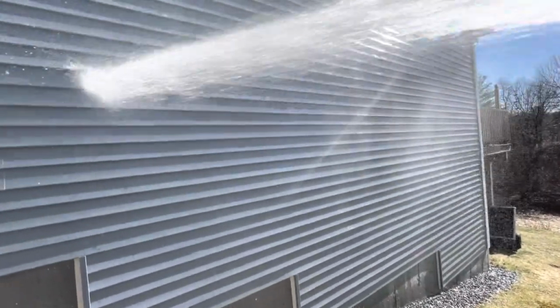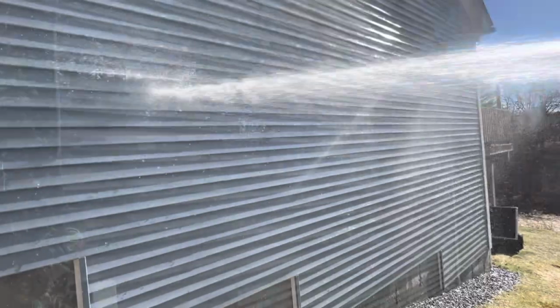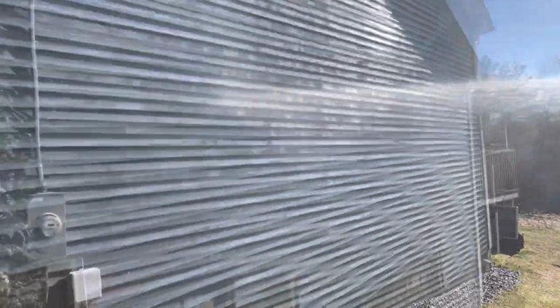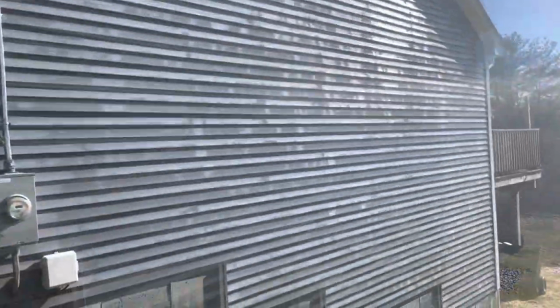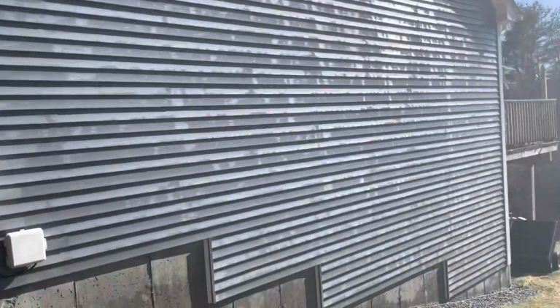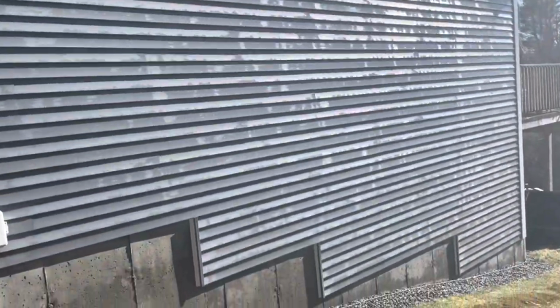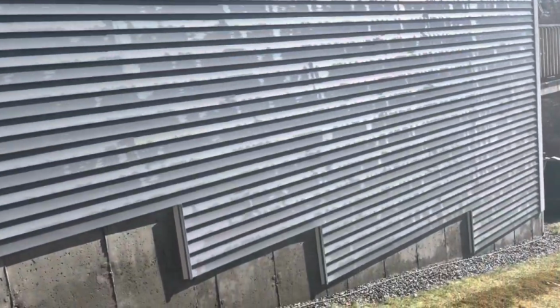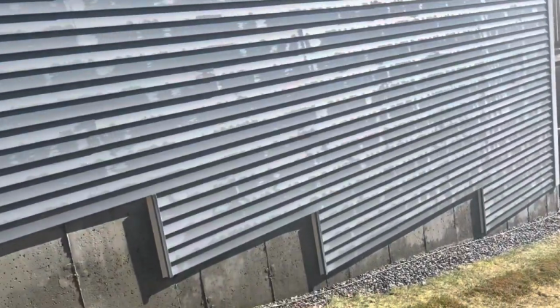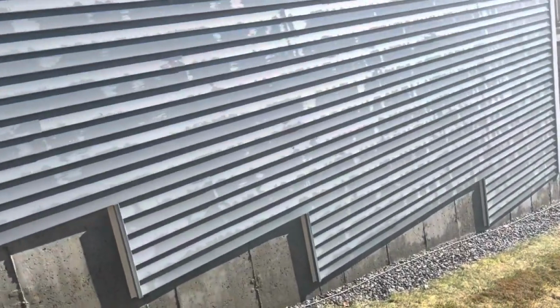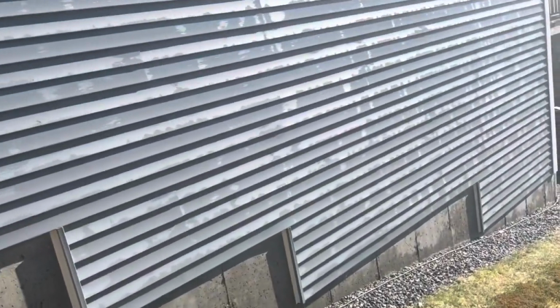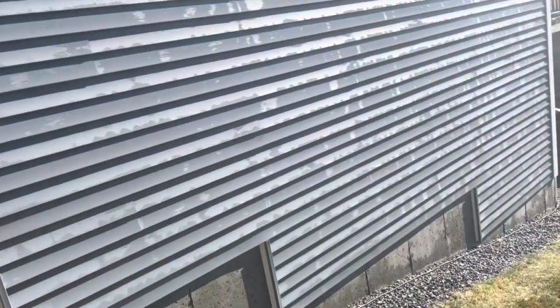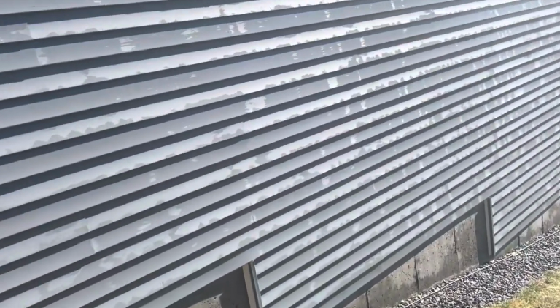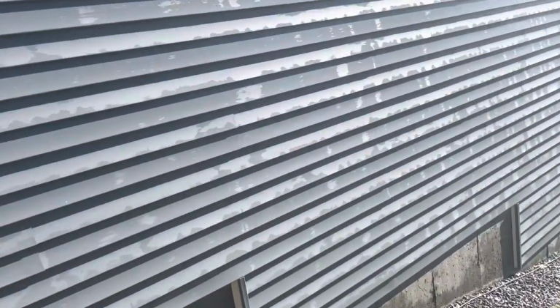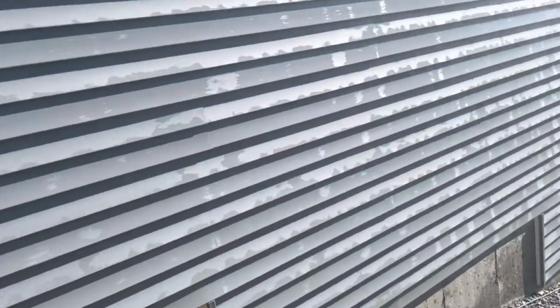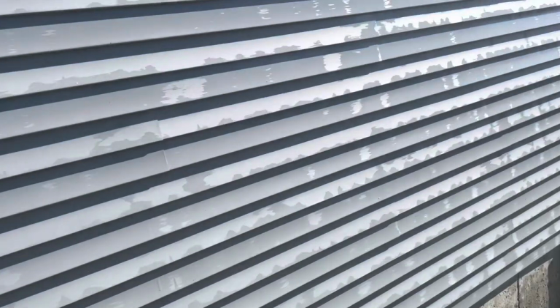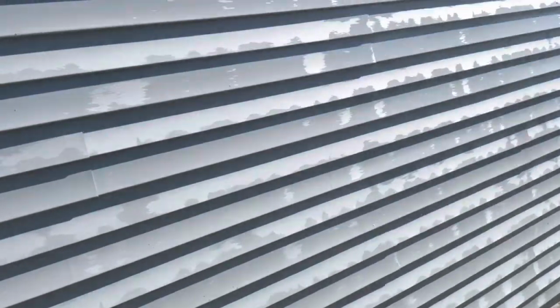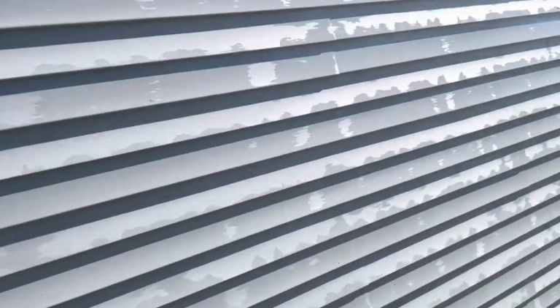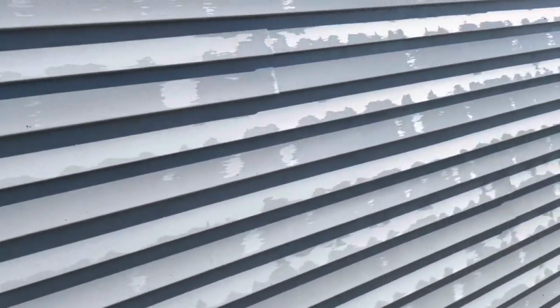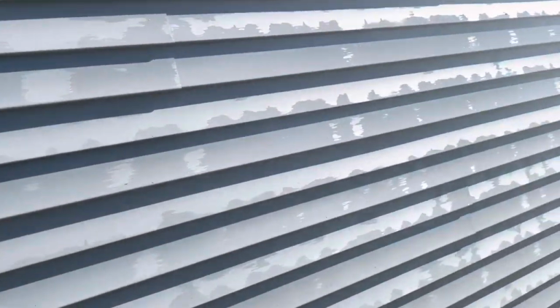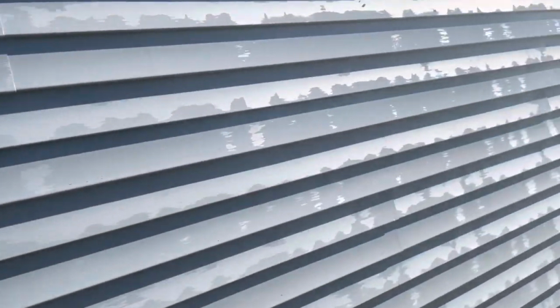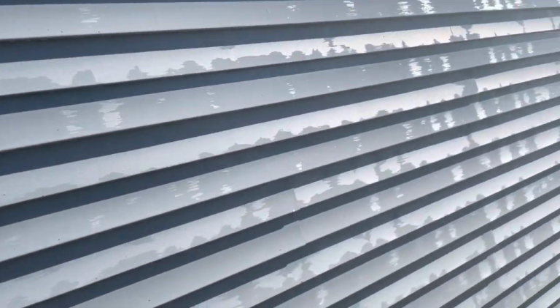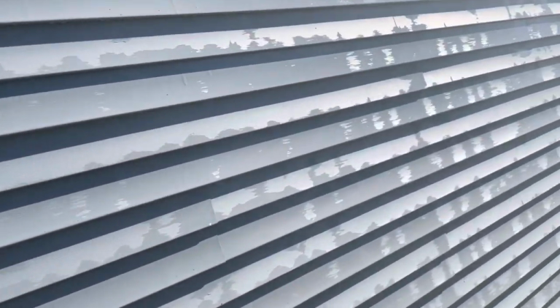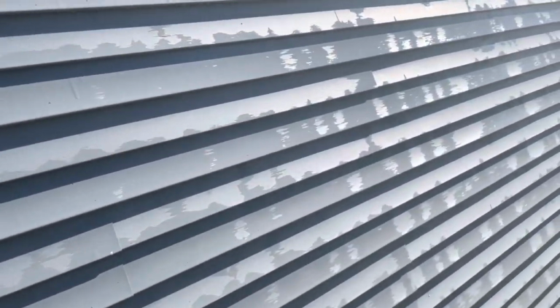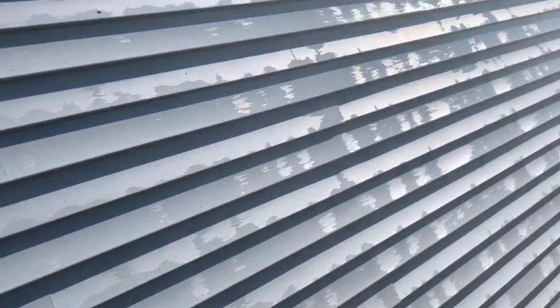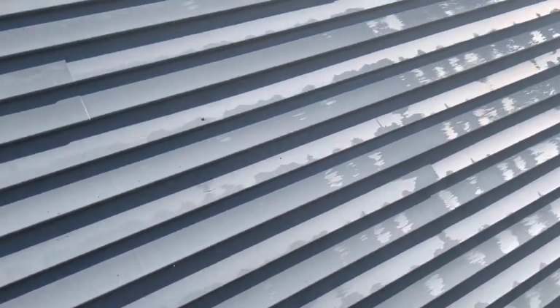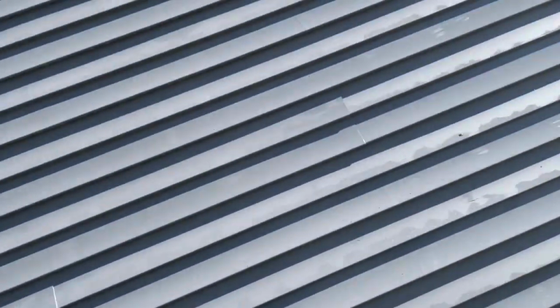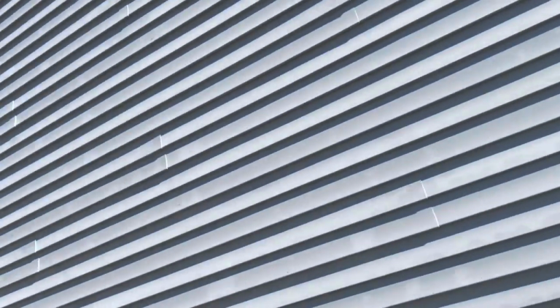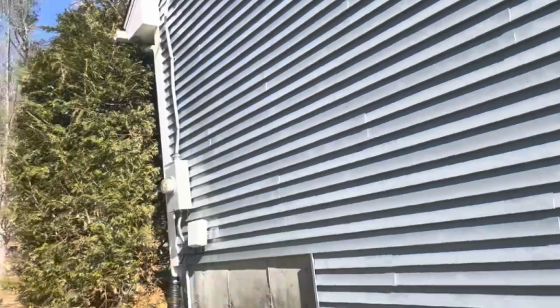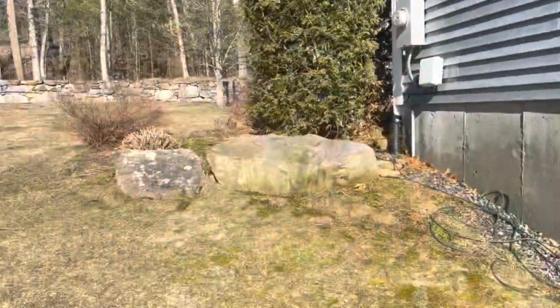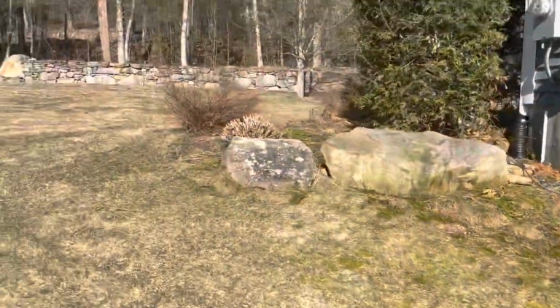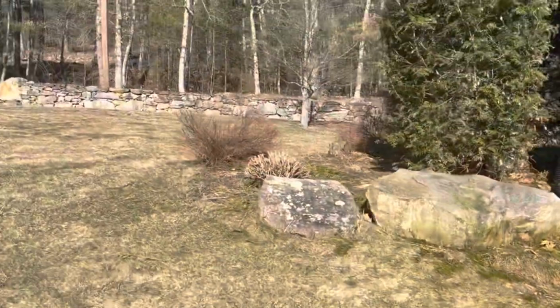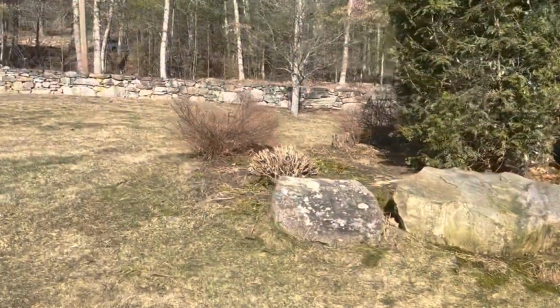Here's the final product, baby — clean as a whistle. Beautiful. Get the ladder on and go home. See you tomorrow.